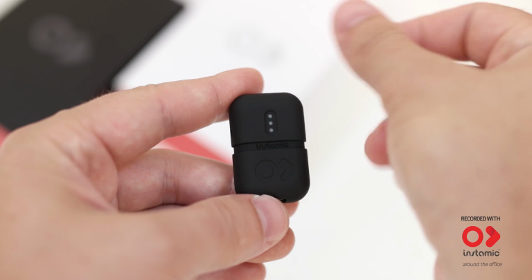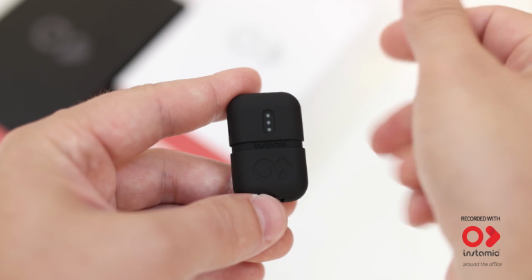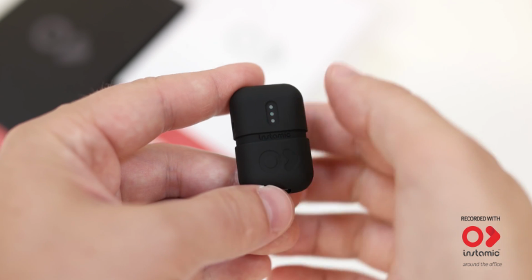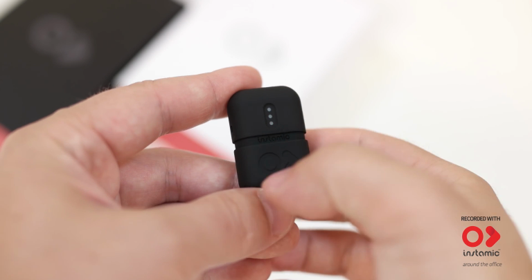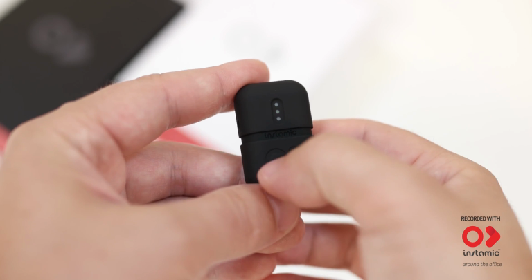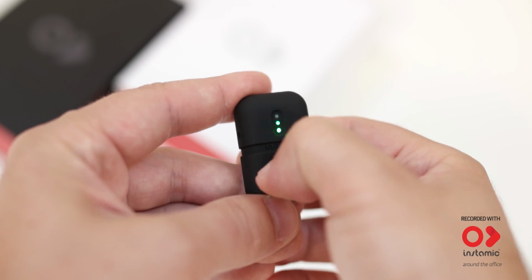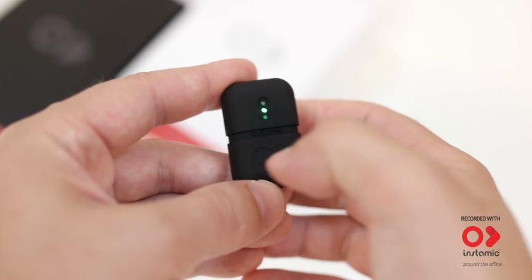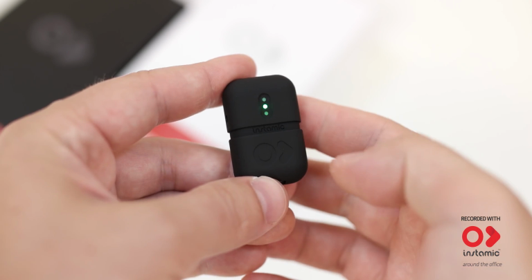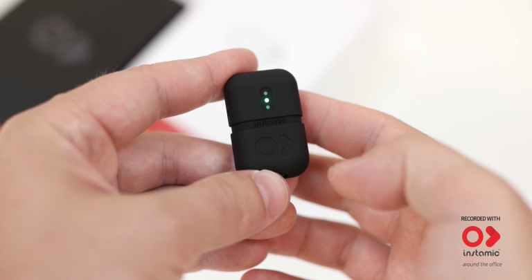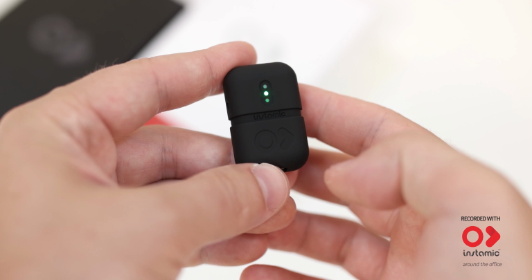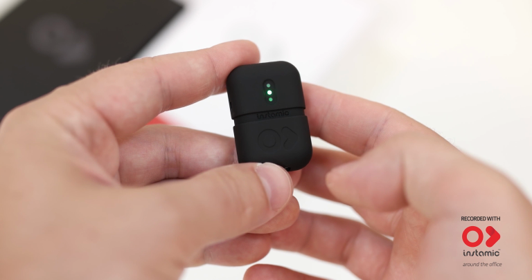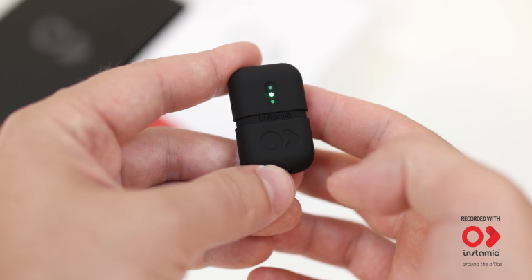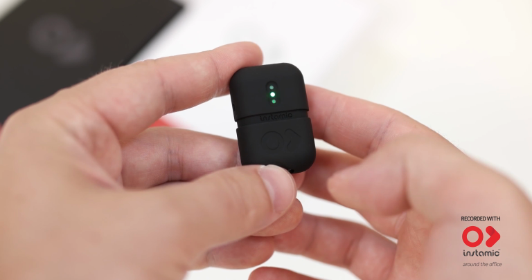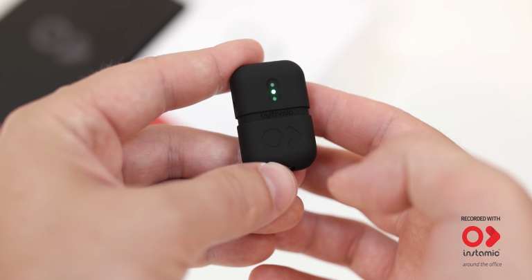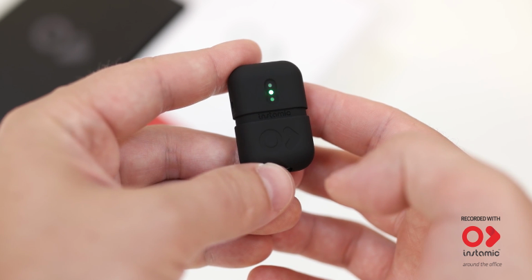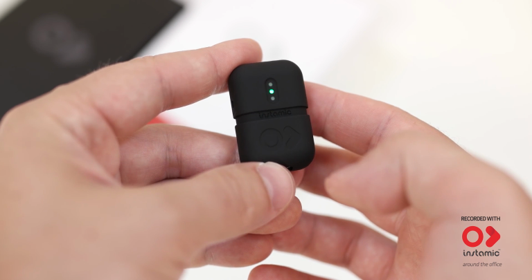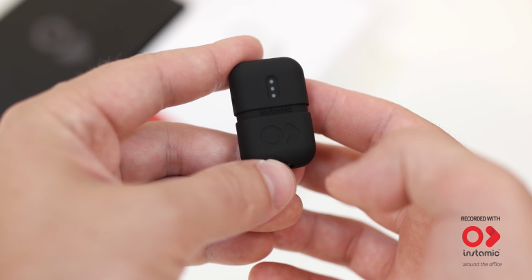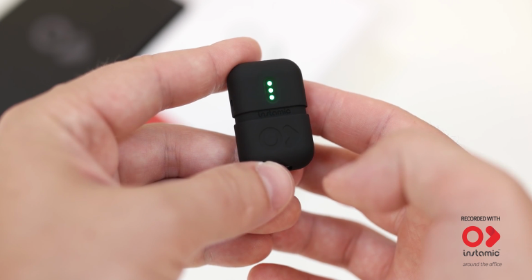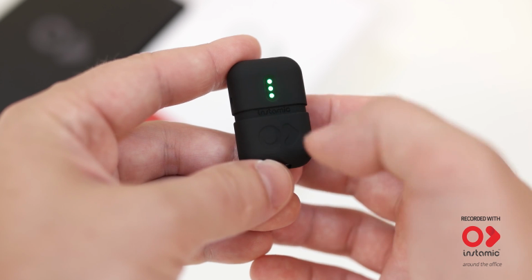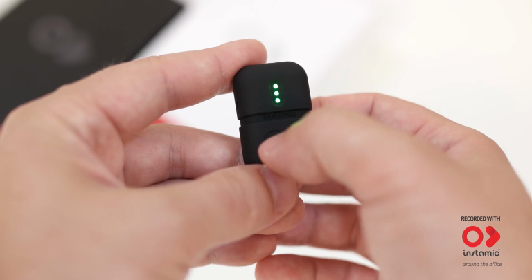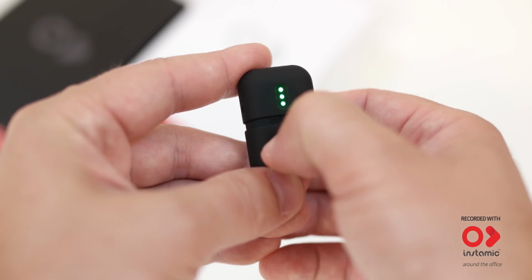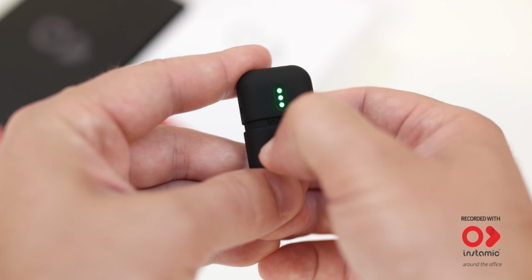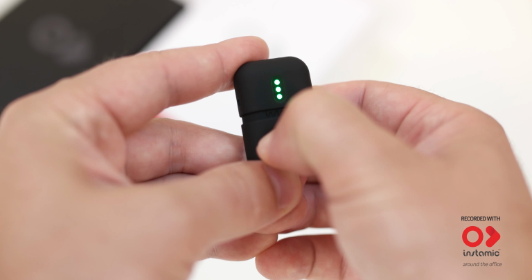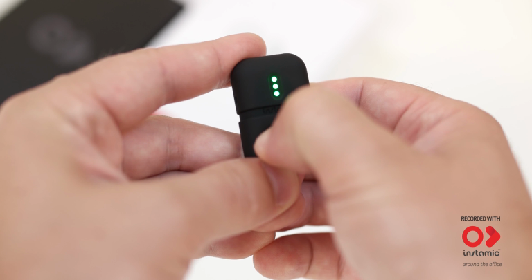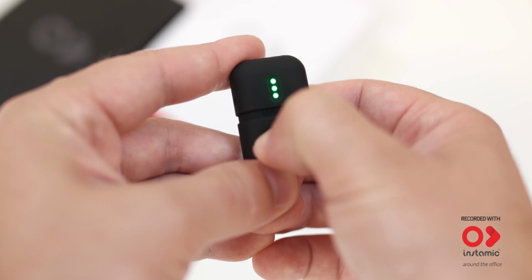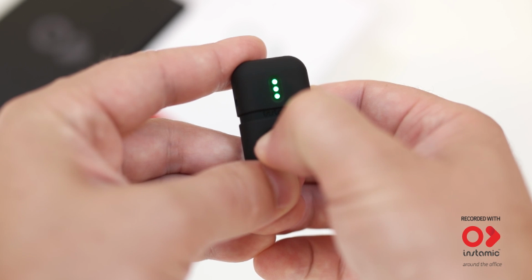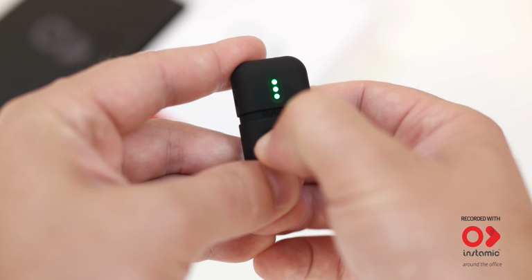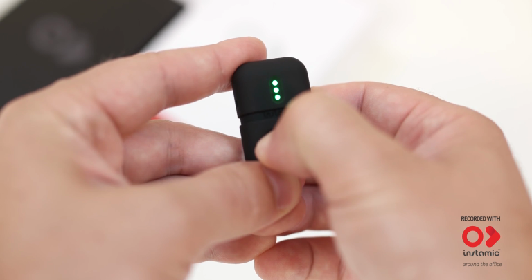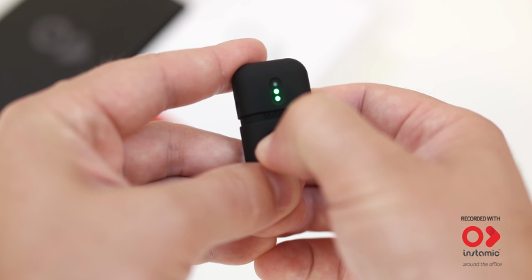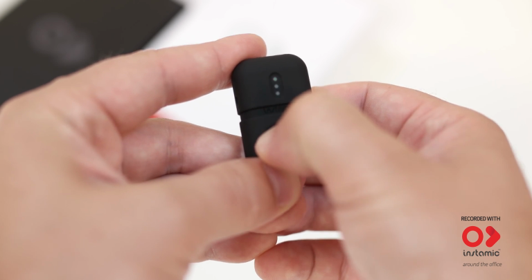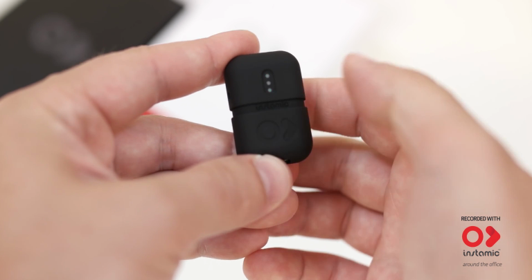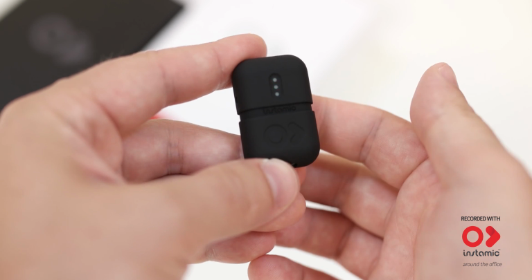Press again to stop recording. To turn it off, press and hold the button till the first LED goes off, then release.